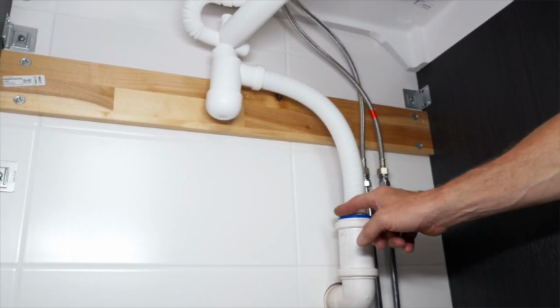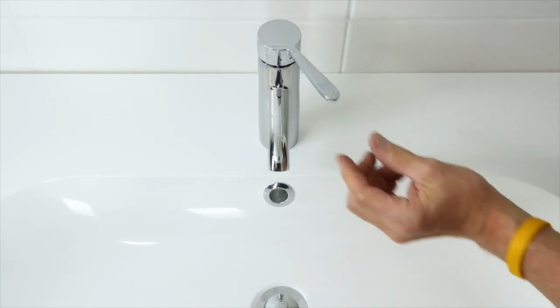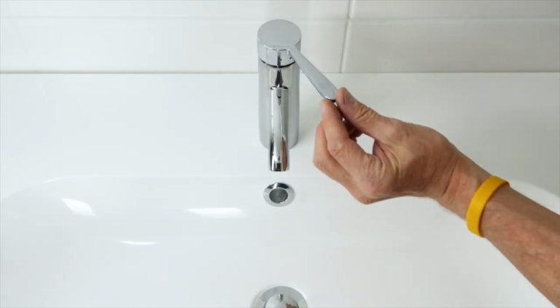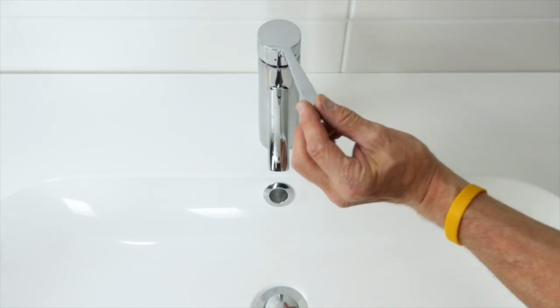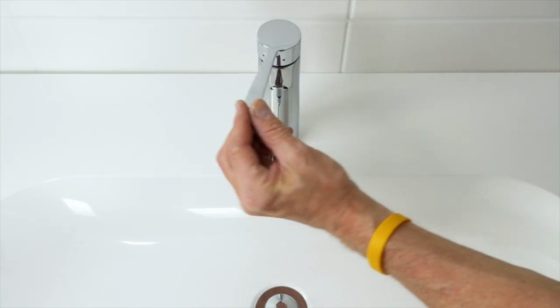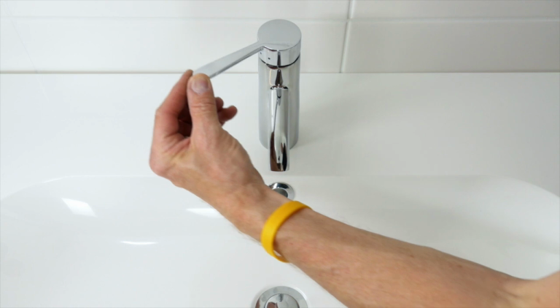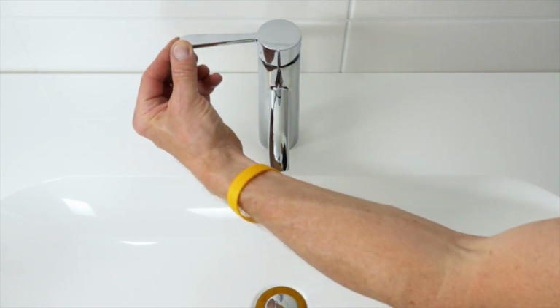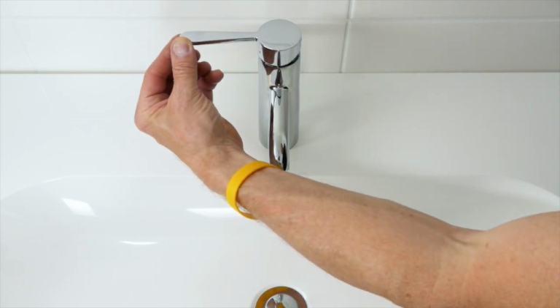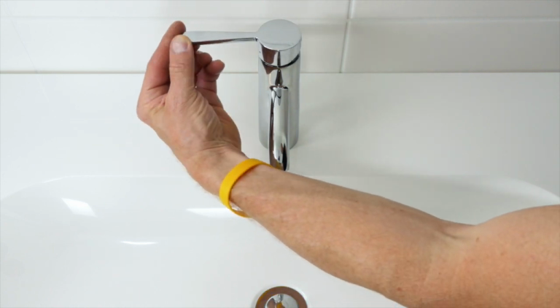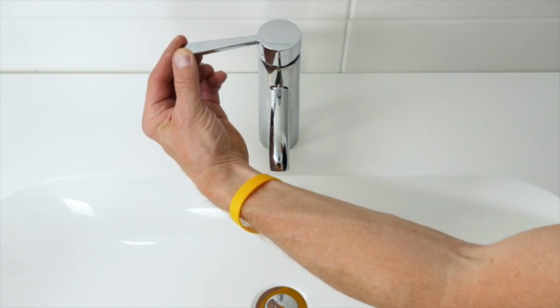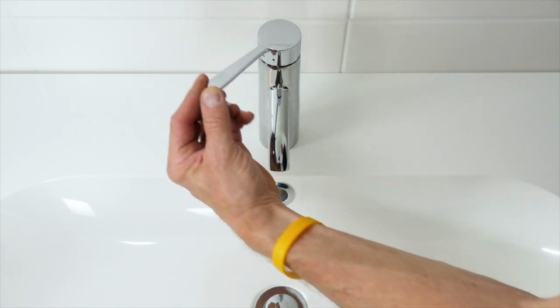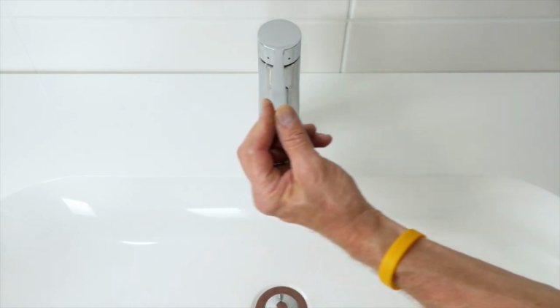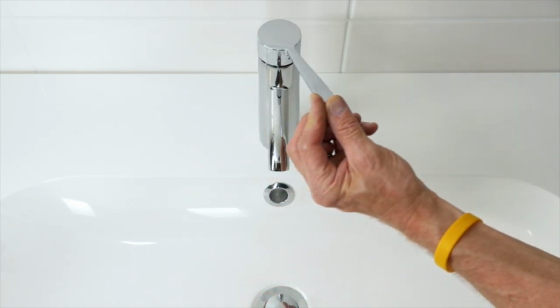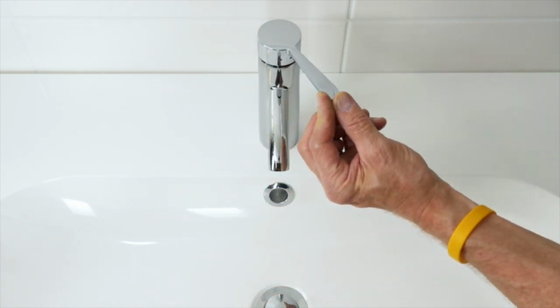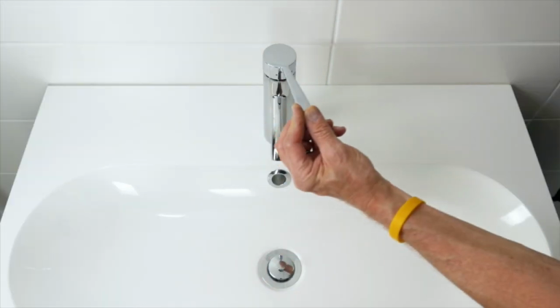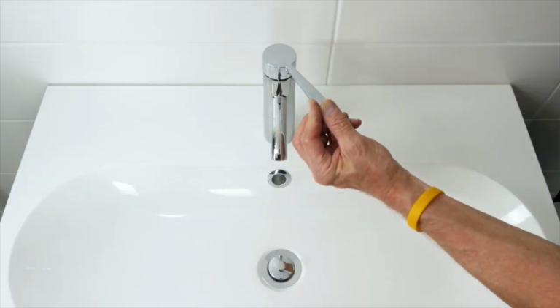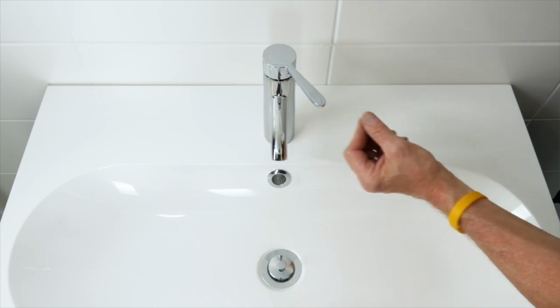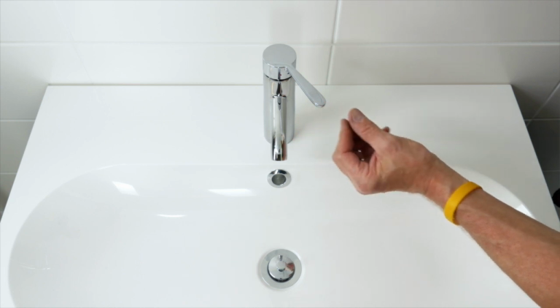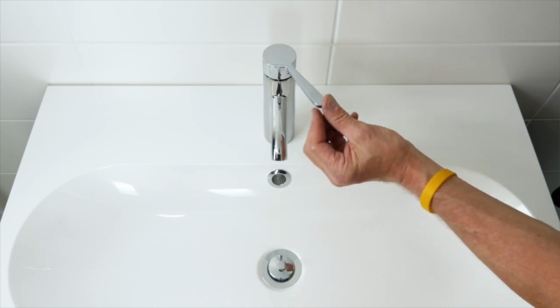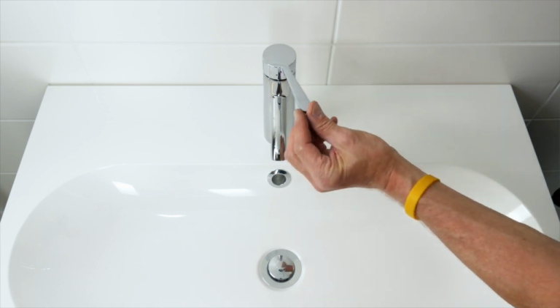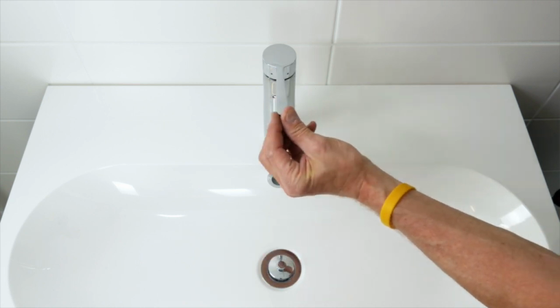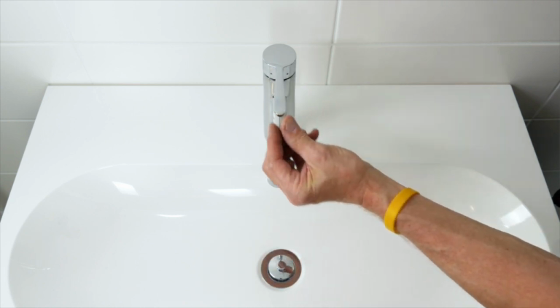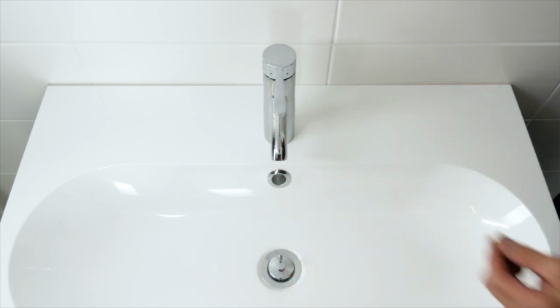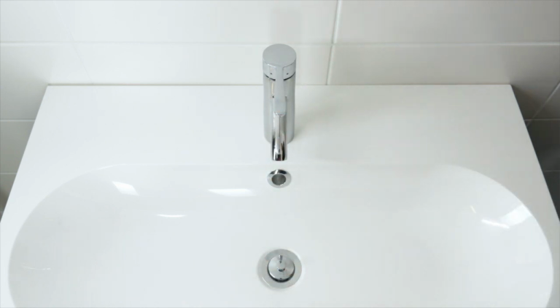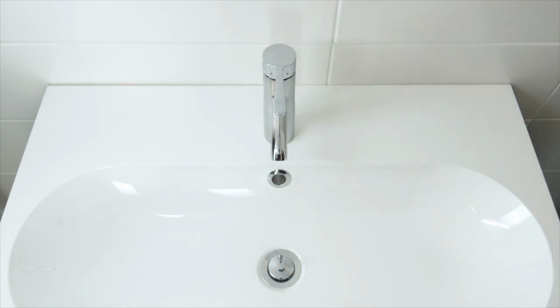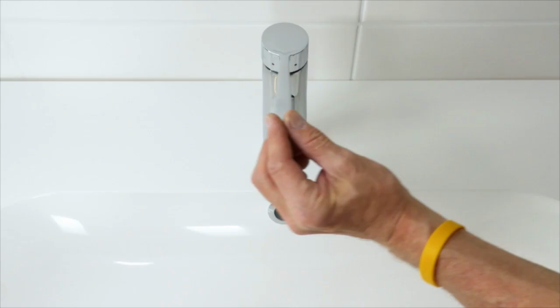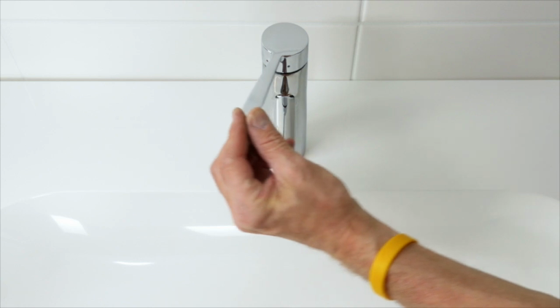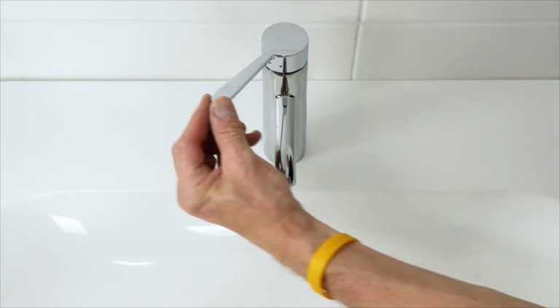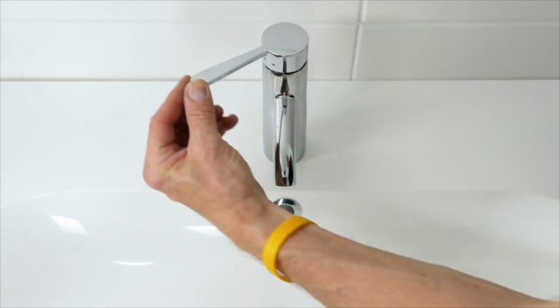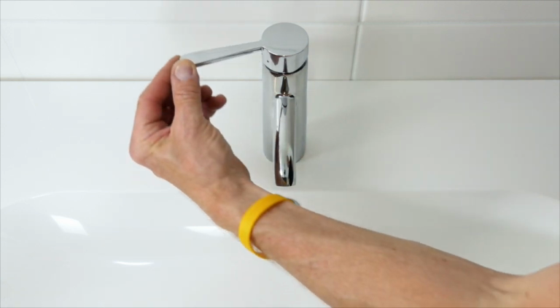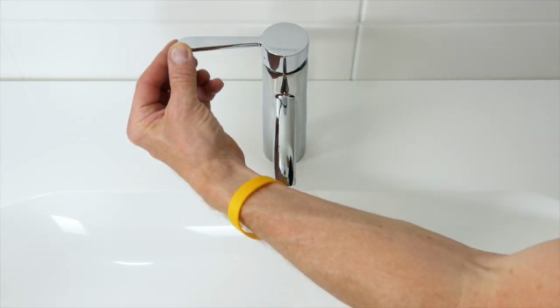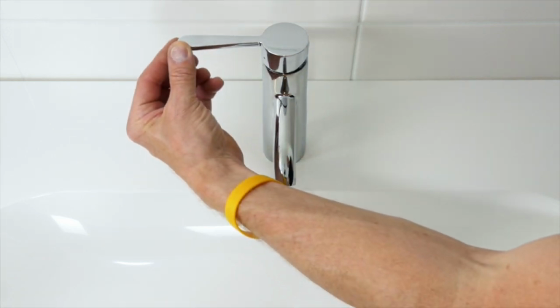The cold start function on this and other taps in our range helps to save energy. From the central to the right hand position of the lever you get only cold water. You get warm water by moving the lever from the center to the left.